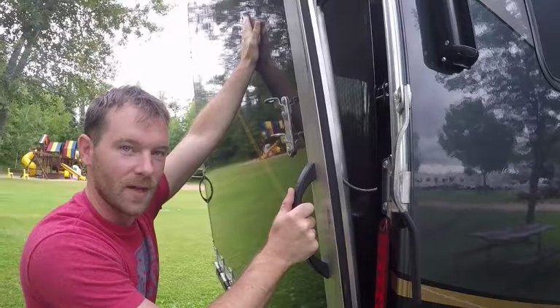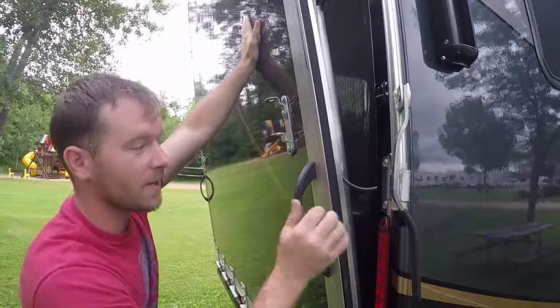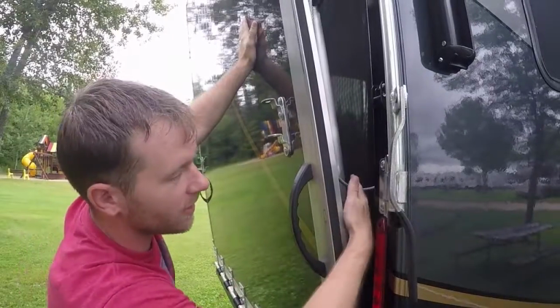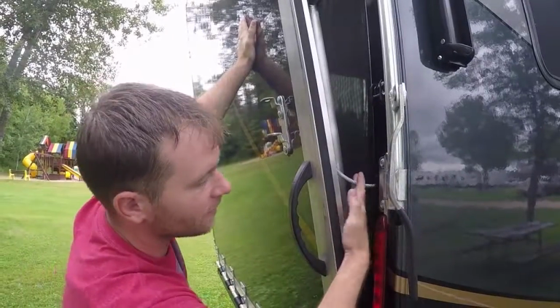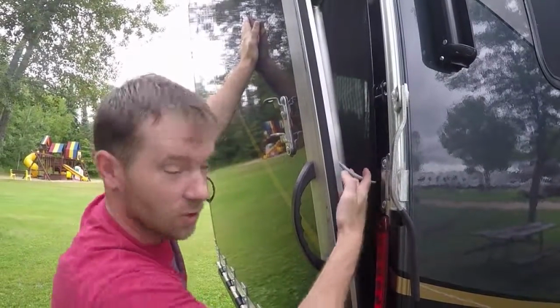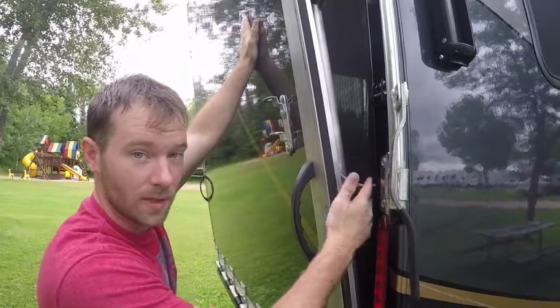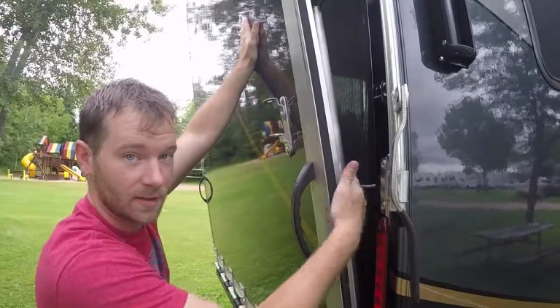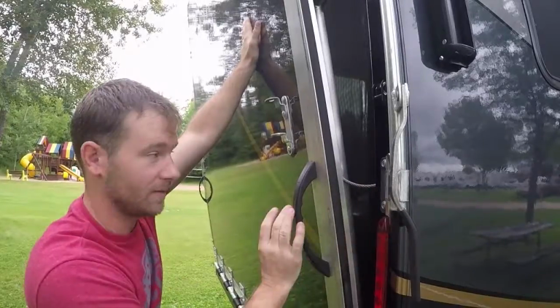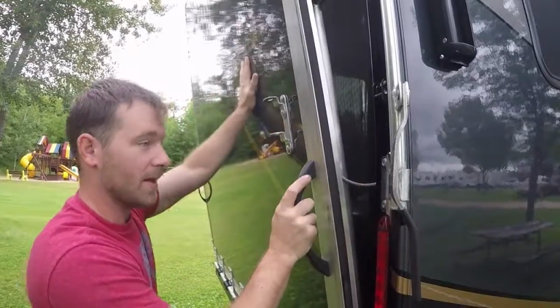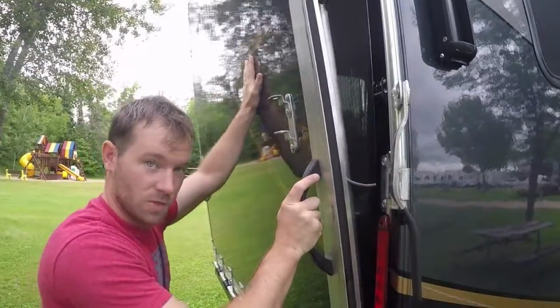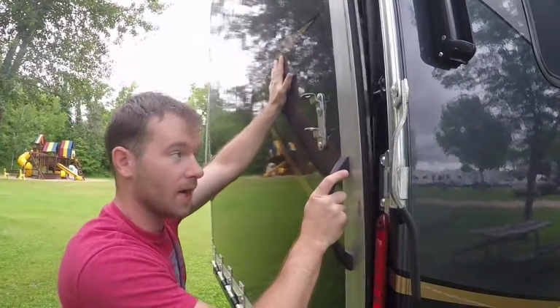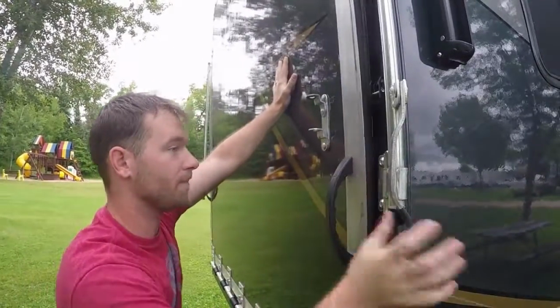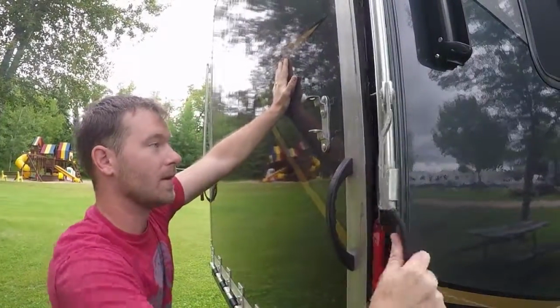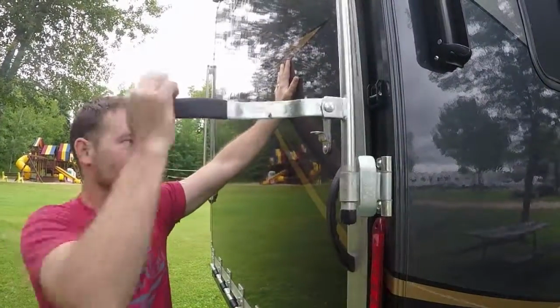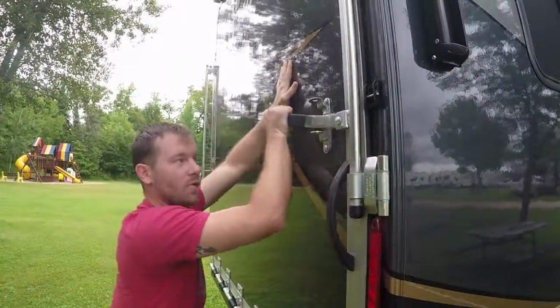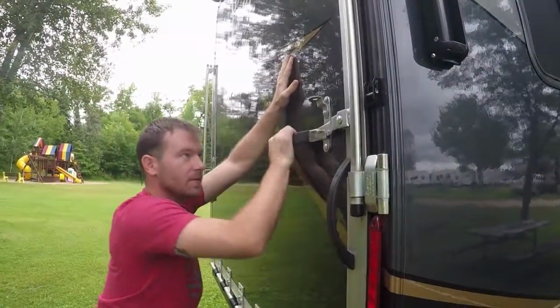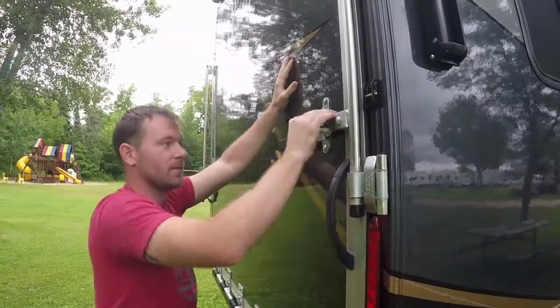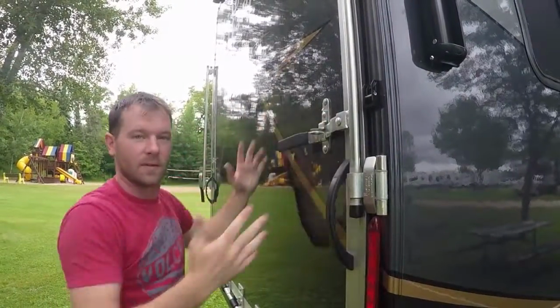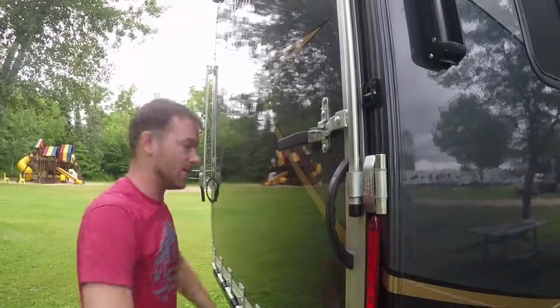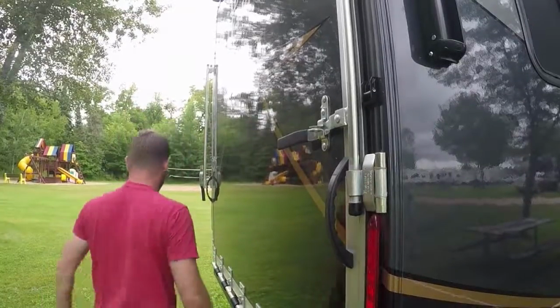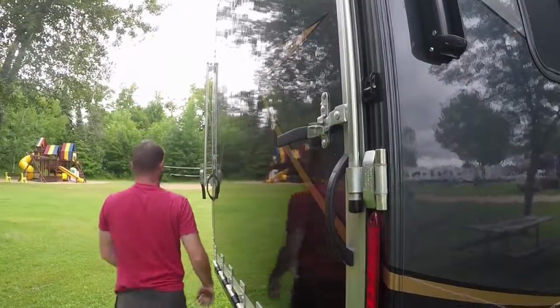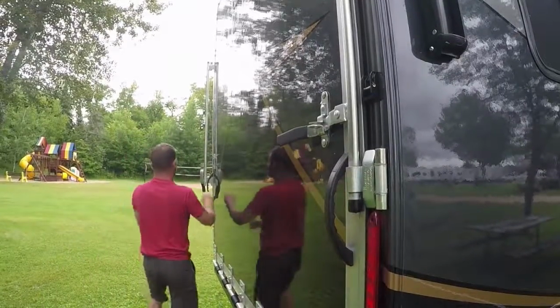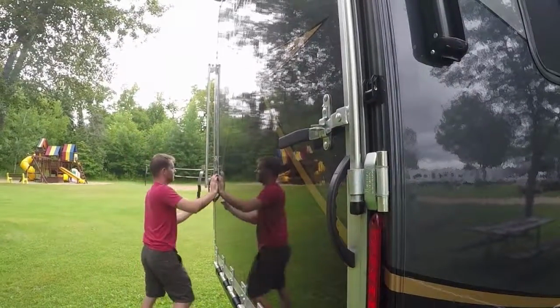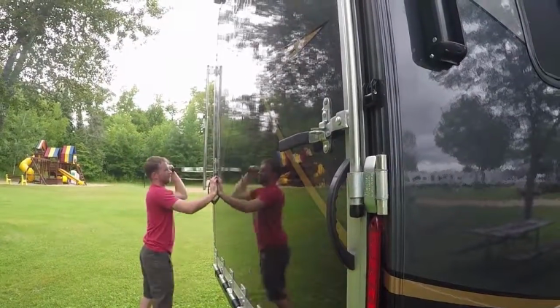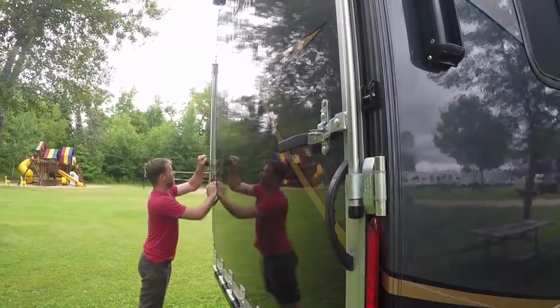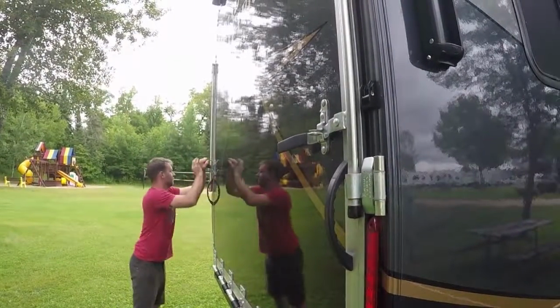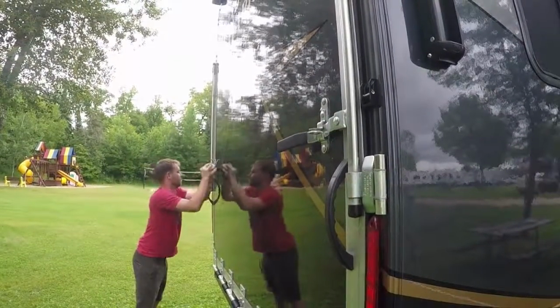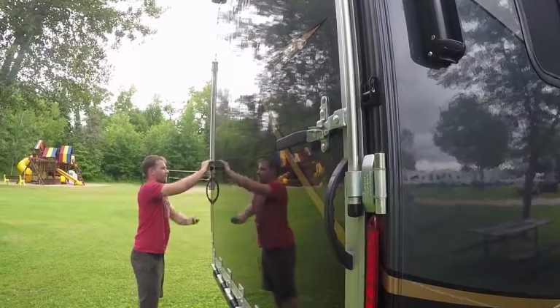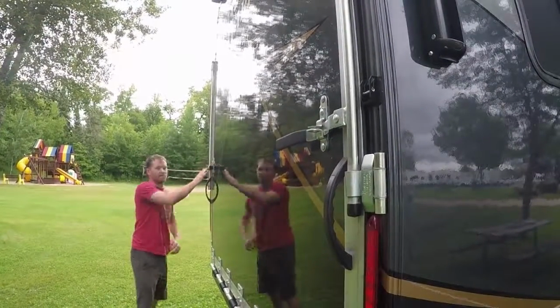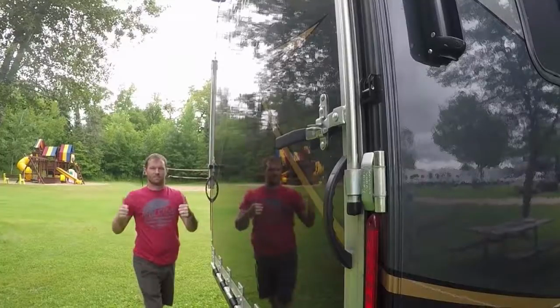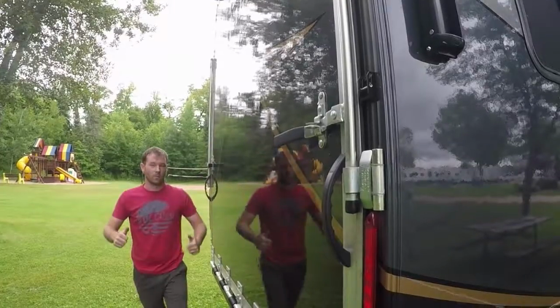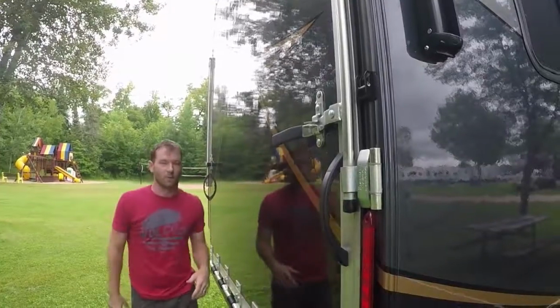You want to make sure that this cord is tucked in. Then you just push it up, move this over, and it's done. Ready to roll.